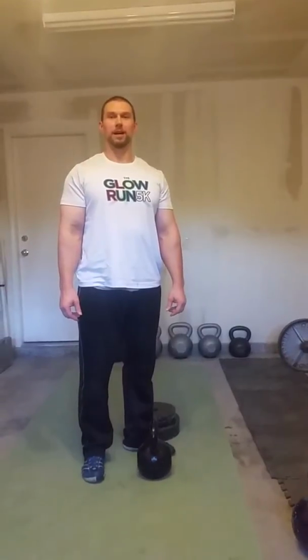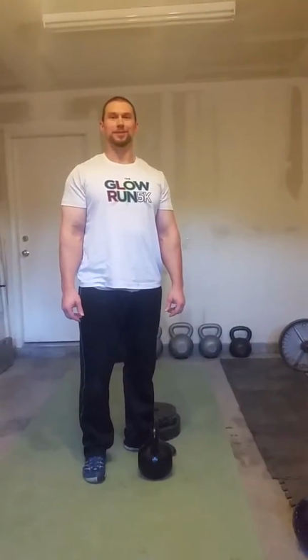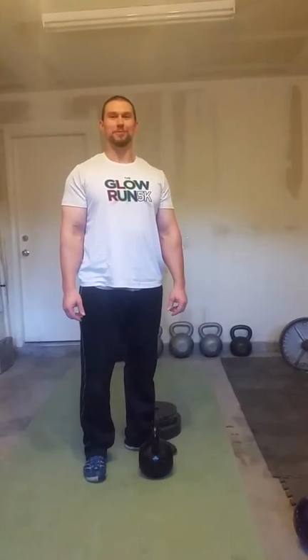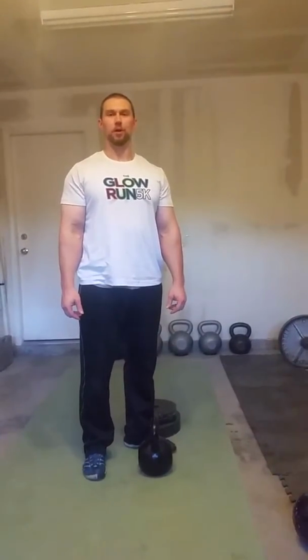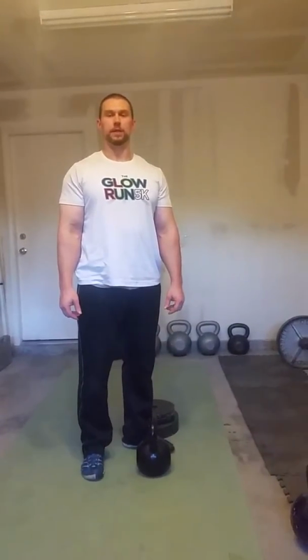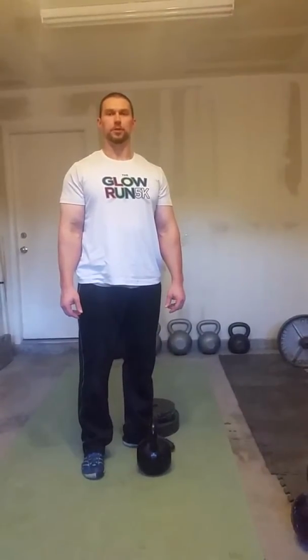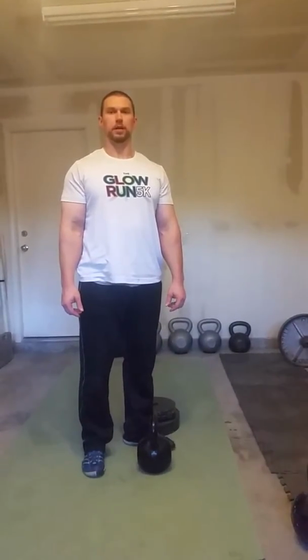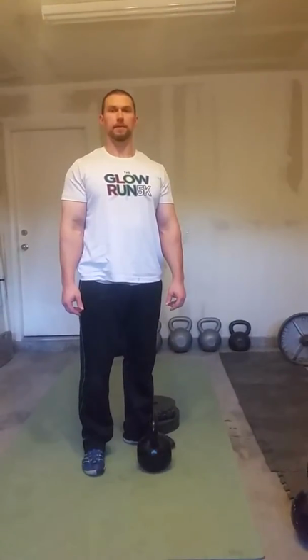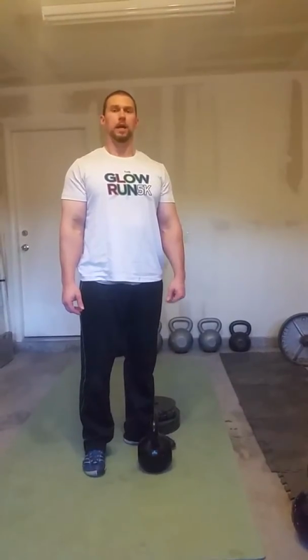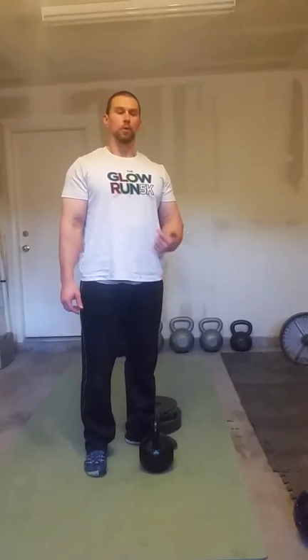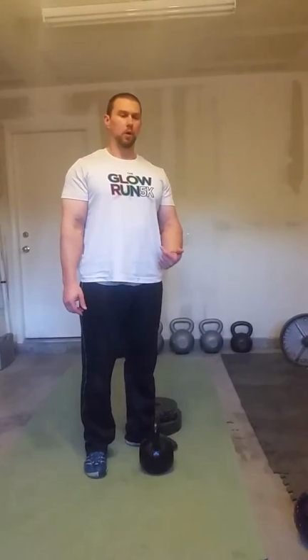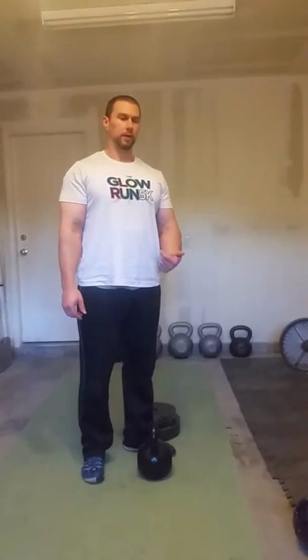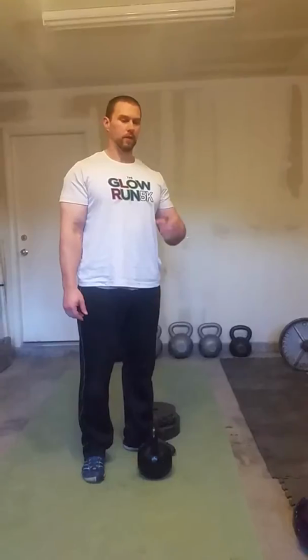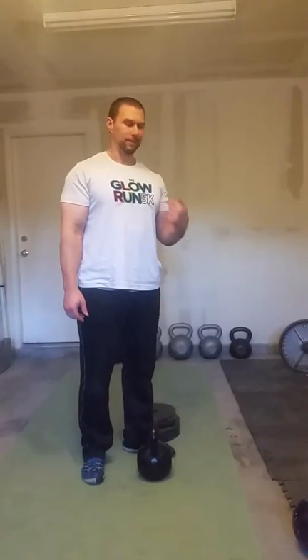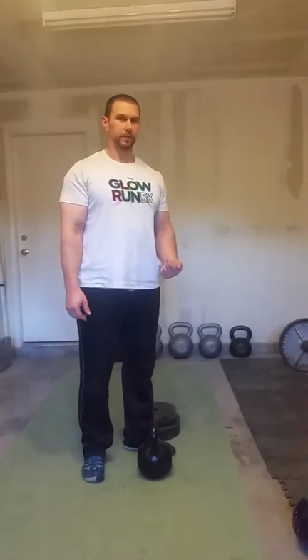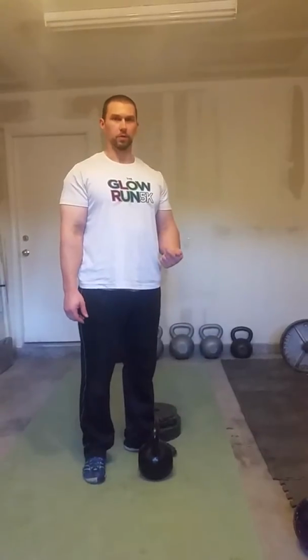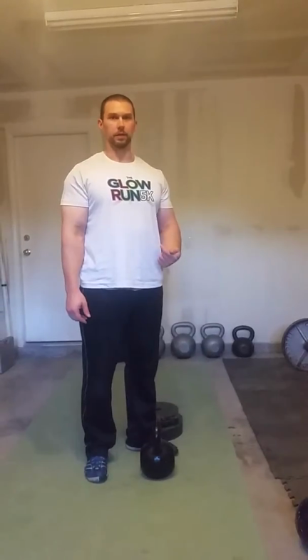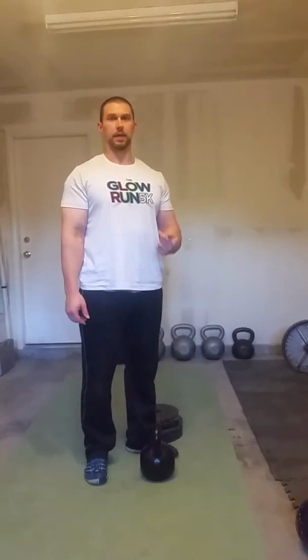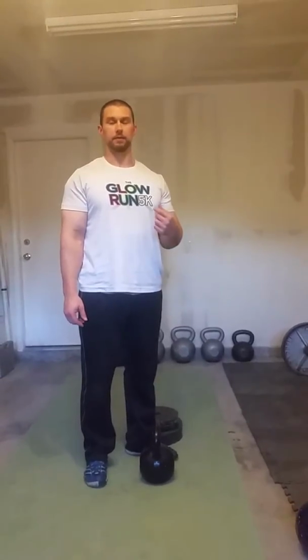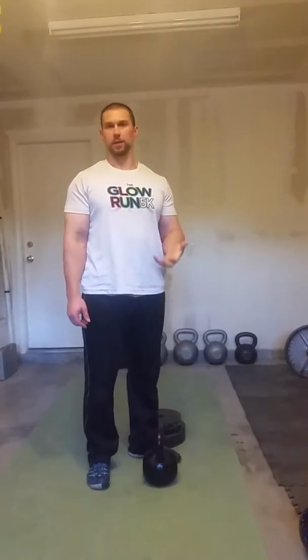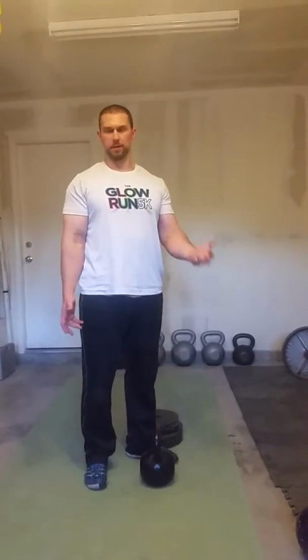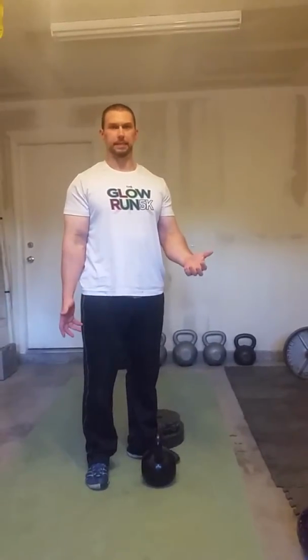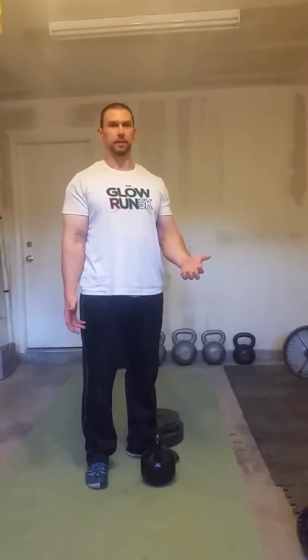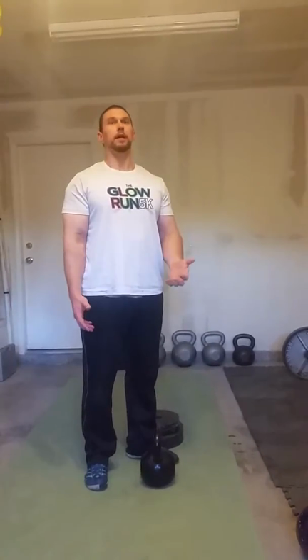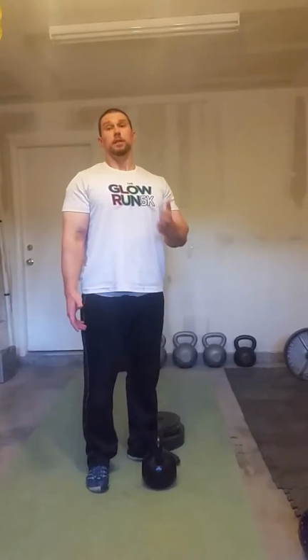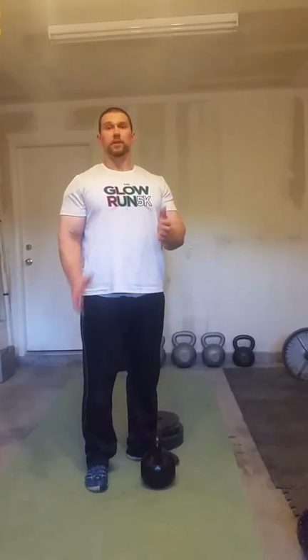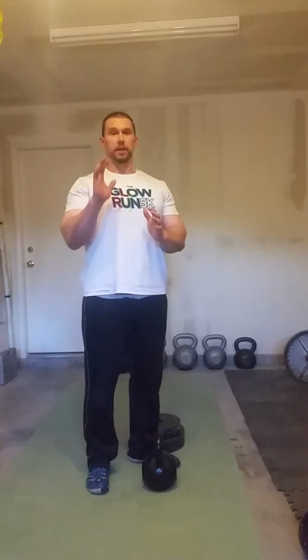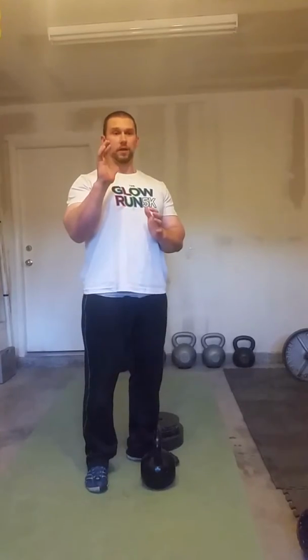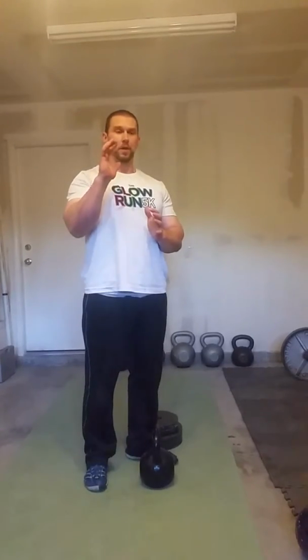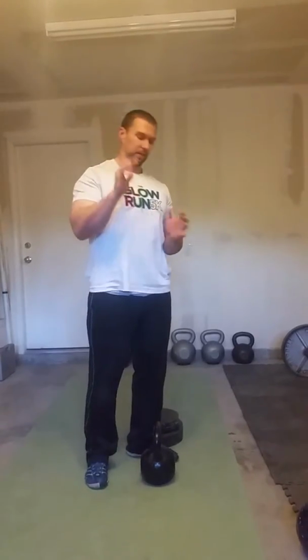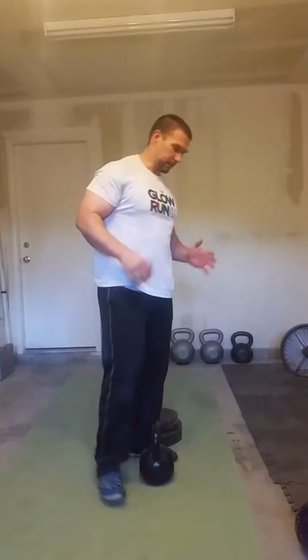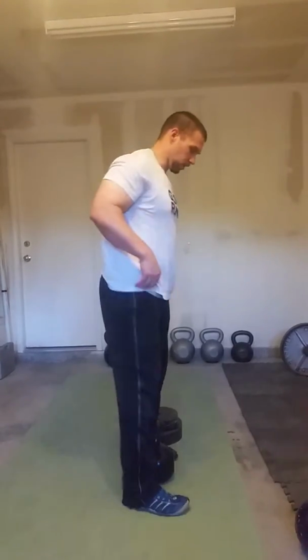Hi, this is Rob with AlwaysGetBetterStronger.com. I want to go over what to do if you have difficulty doing a kettlebell or a dumbbell deadlift, specifically if you have a tough time getting low.